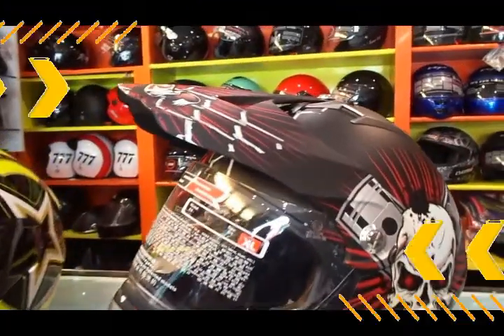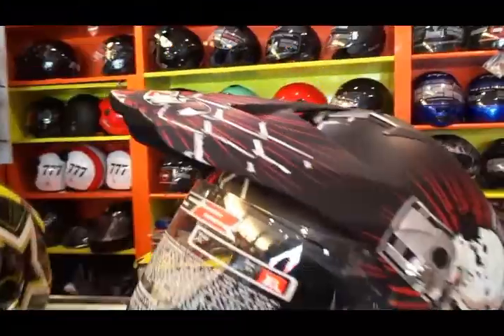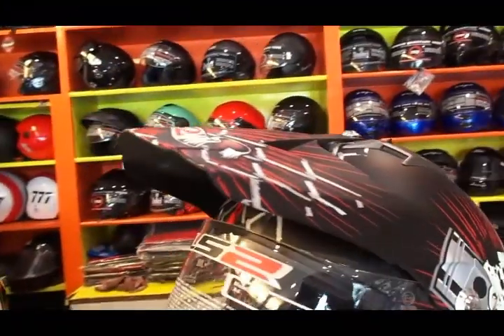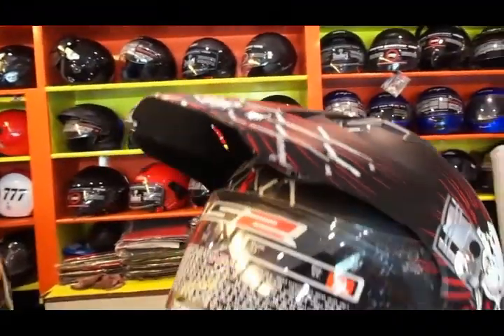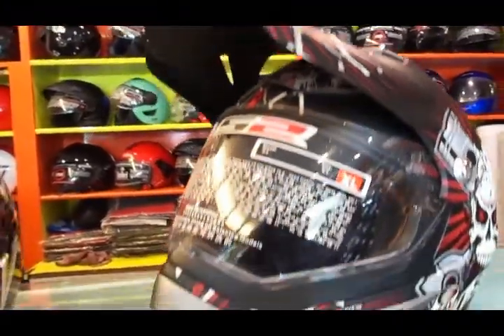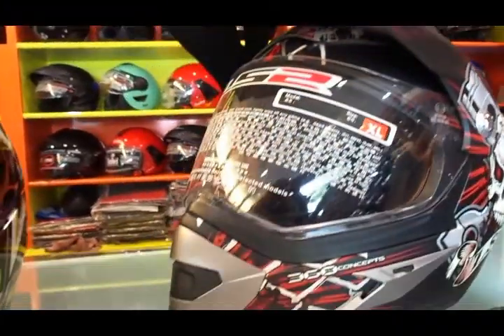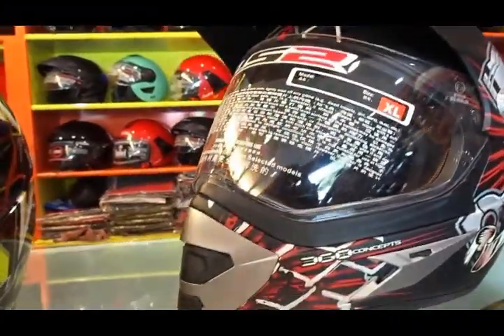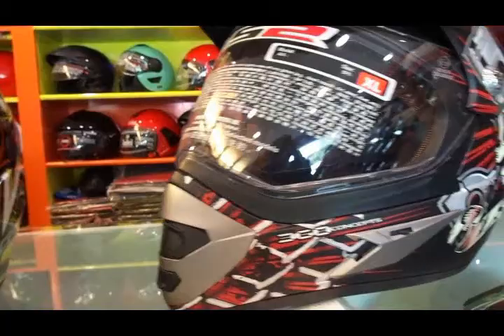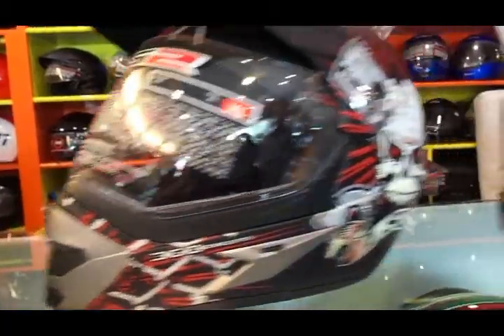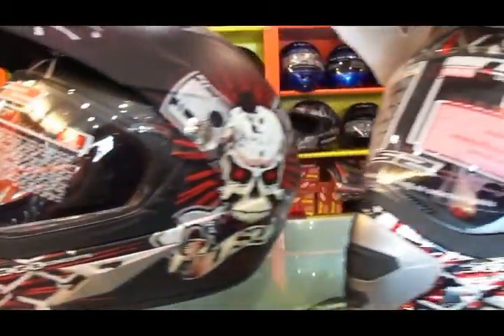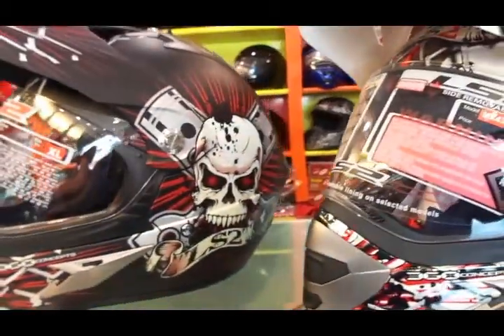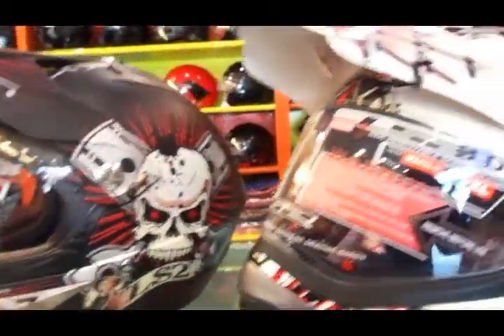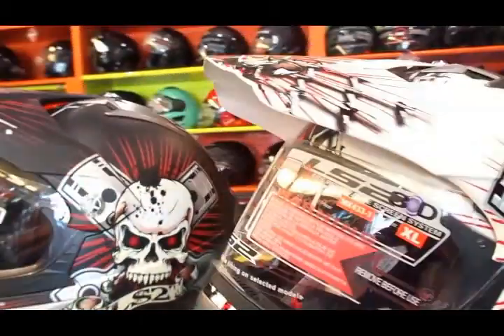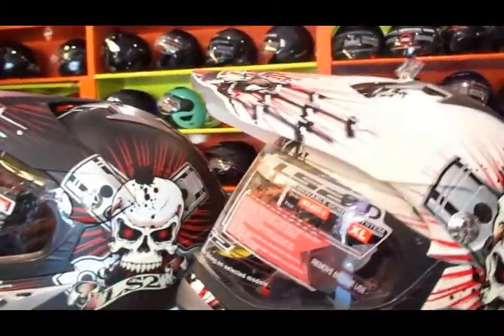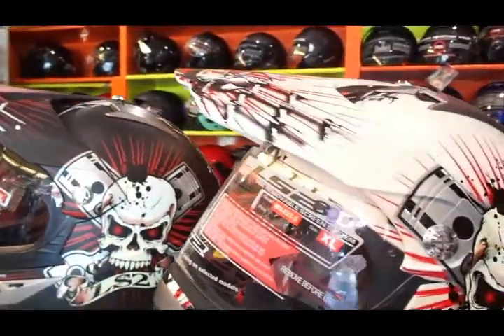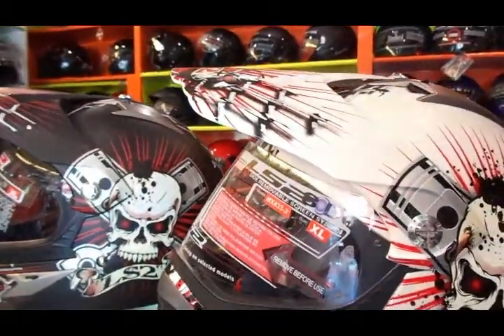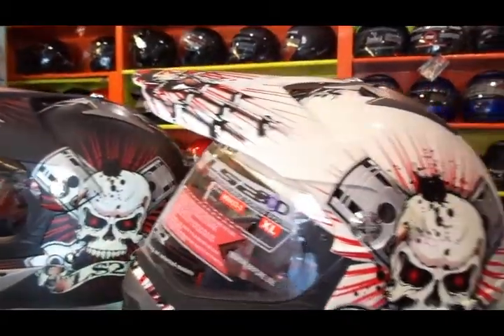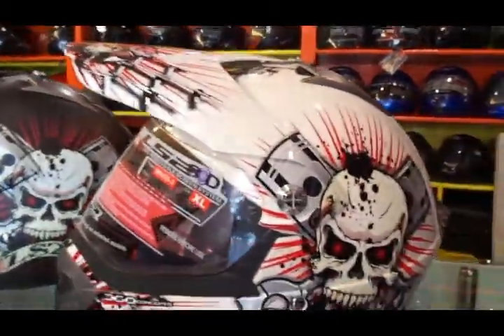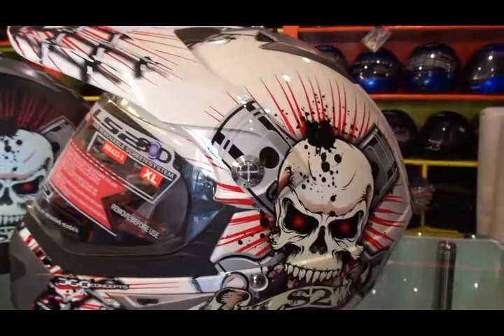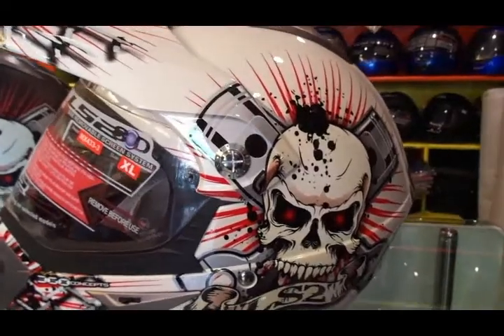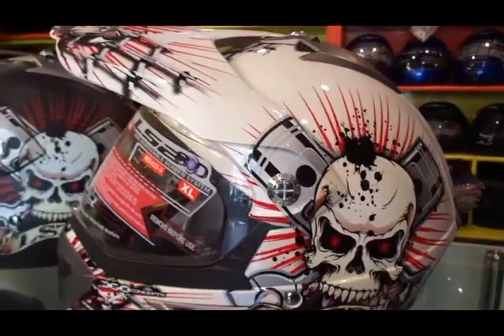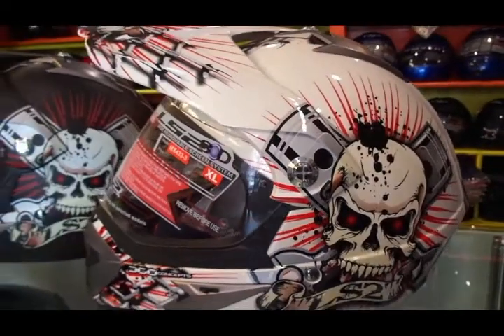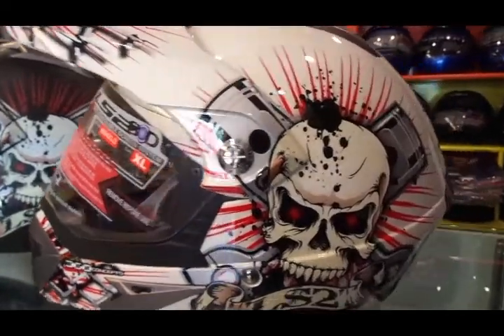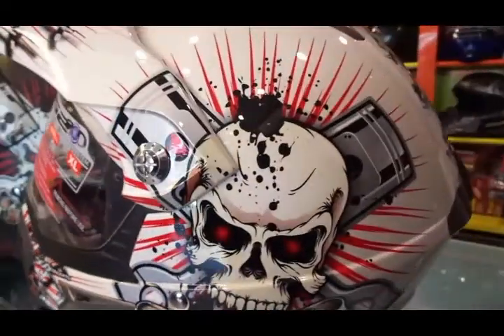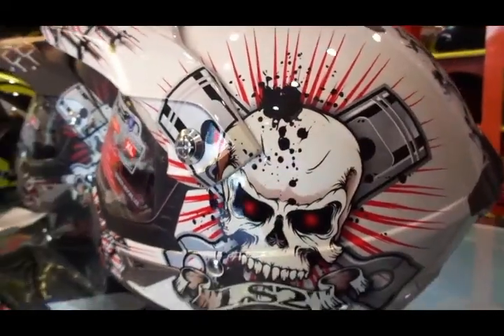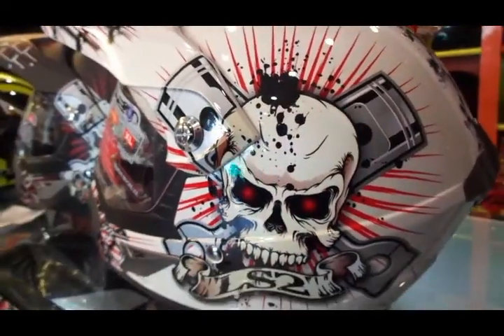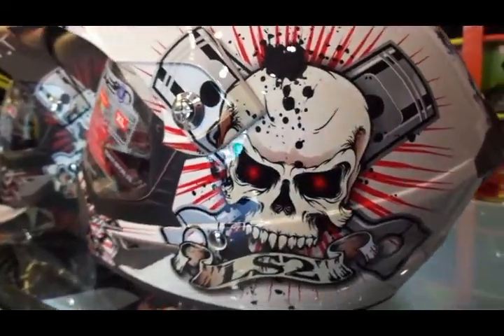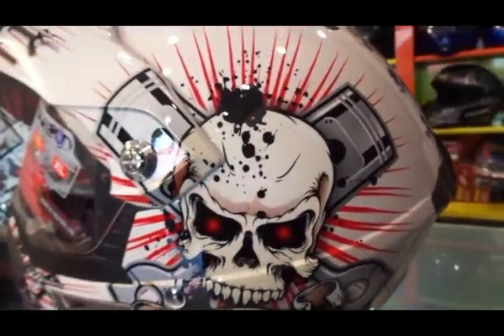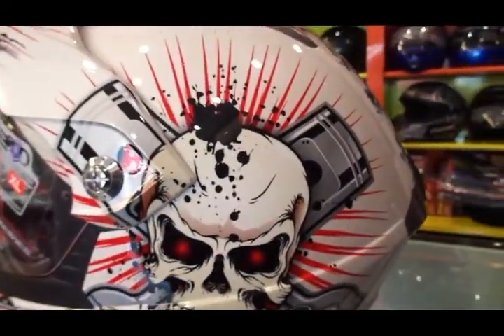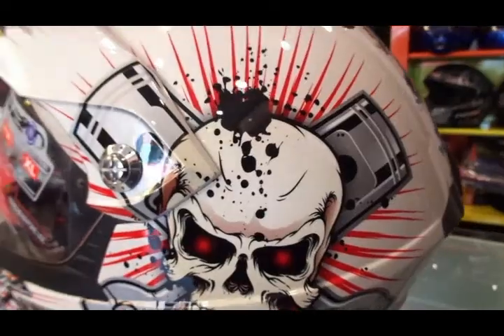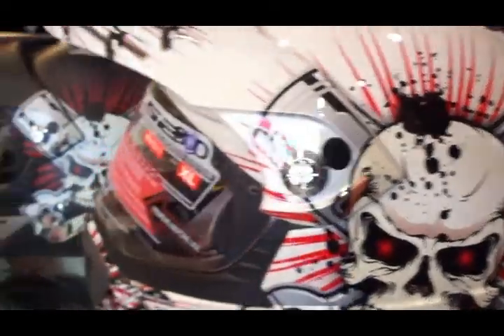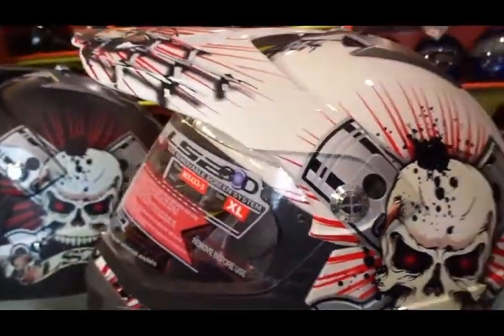Hi there and welcome to Dino's Vault once again. This time I bring to you the LS2 MX433 off-road or motocross helmet. We all know LS2 offers supreme build quality, aerodynamic design and great value for money.